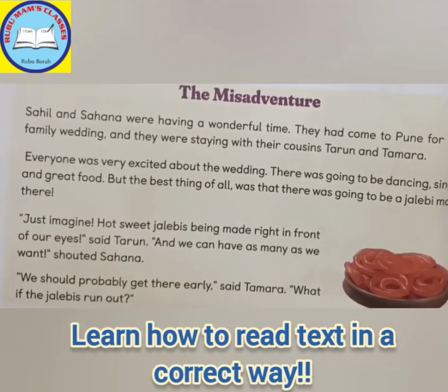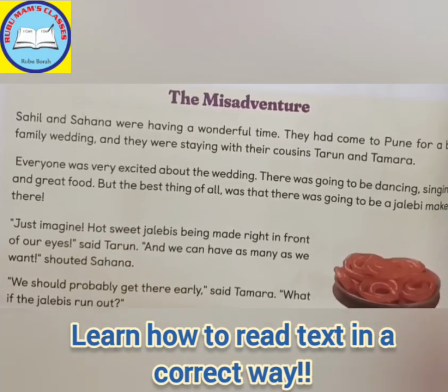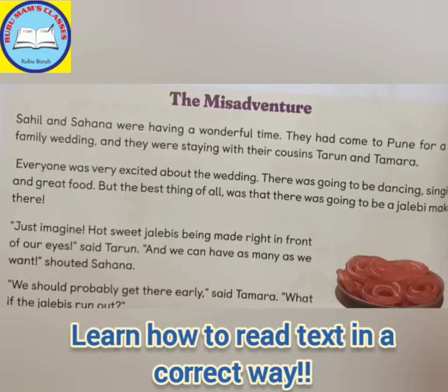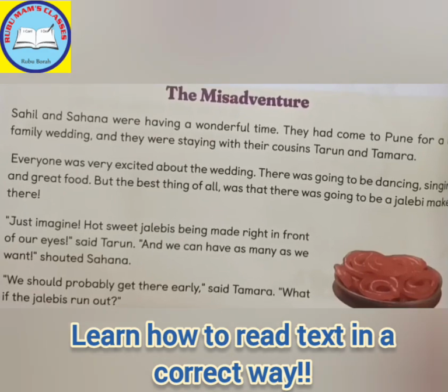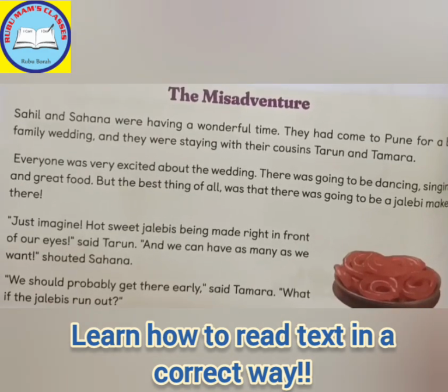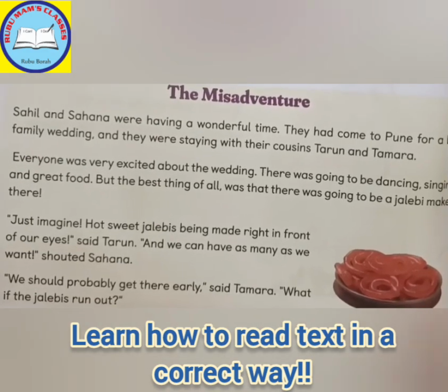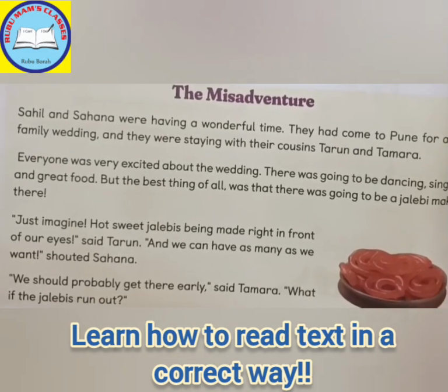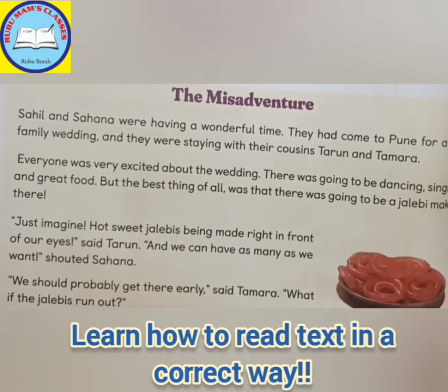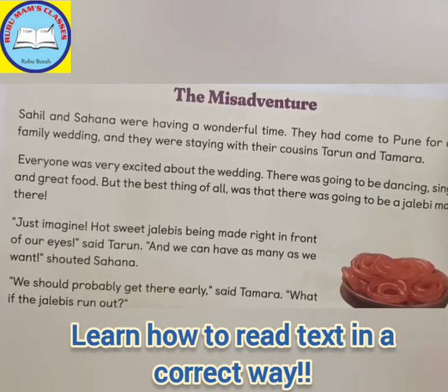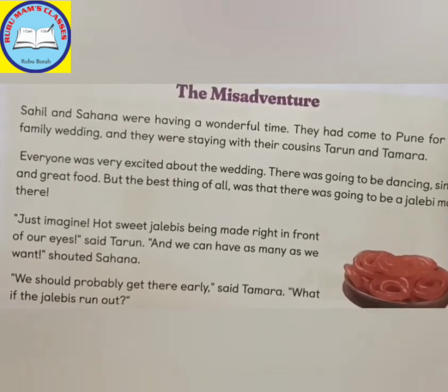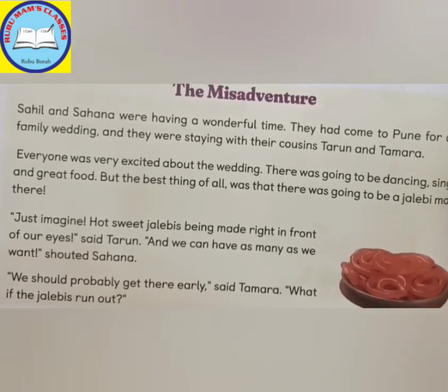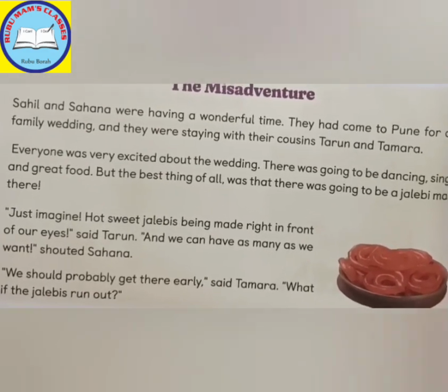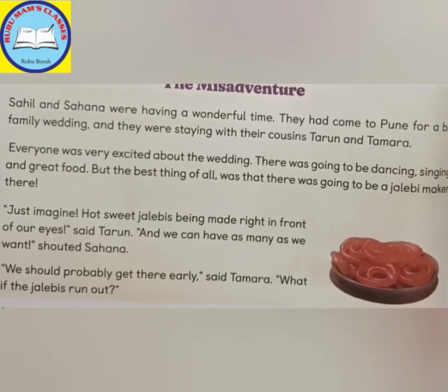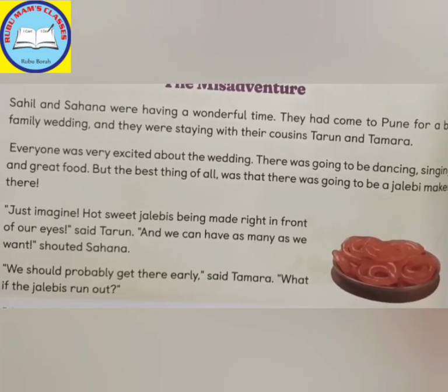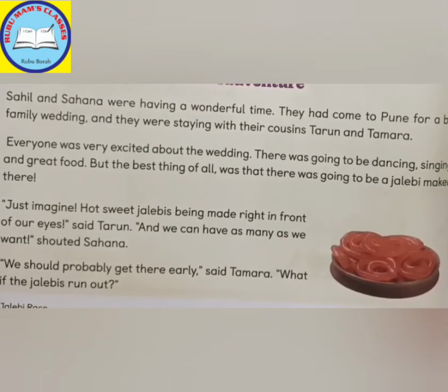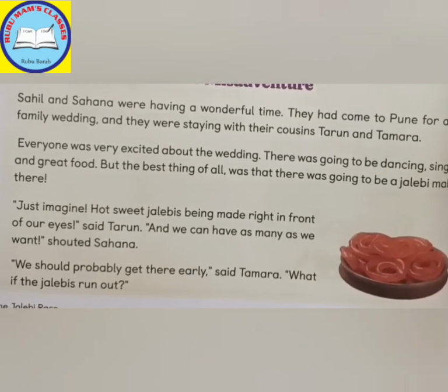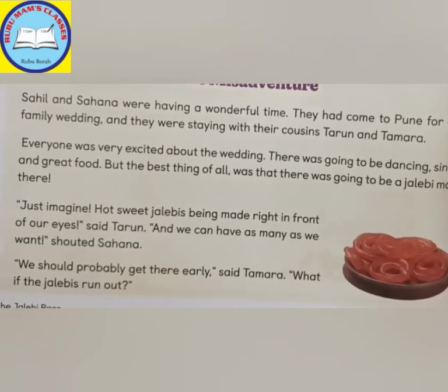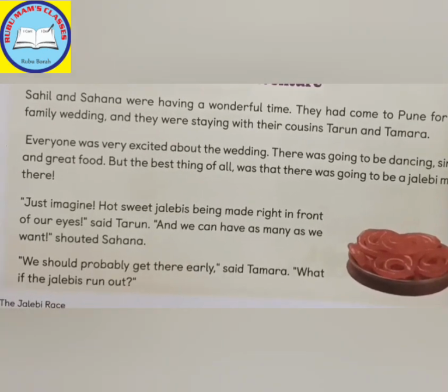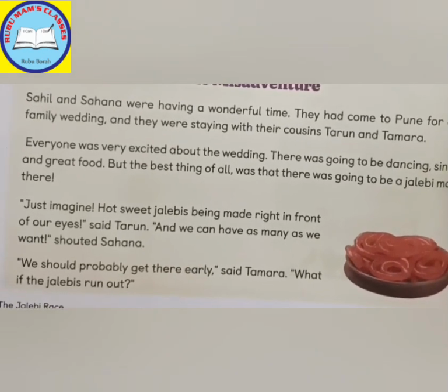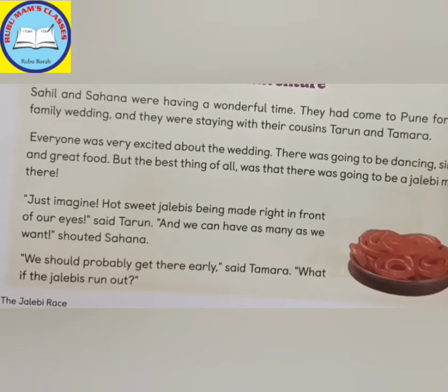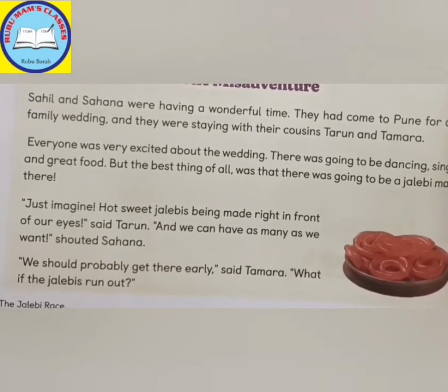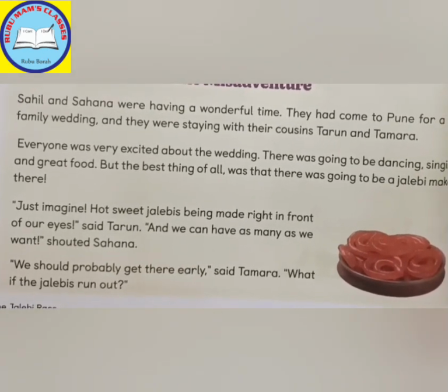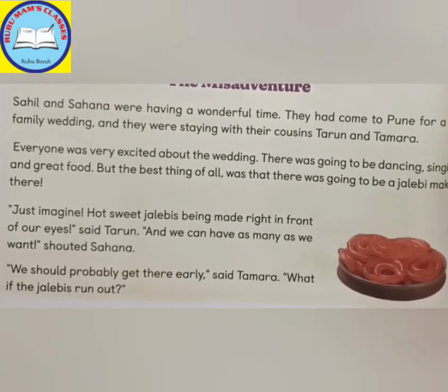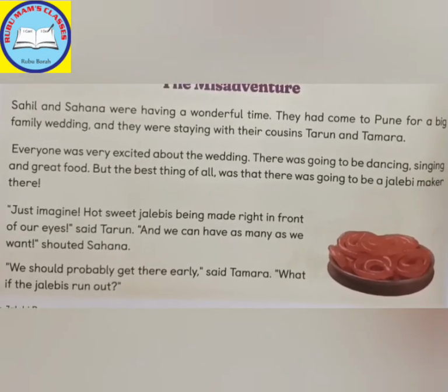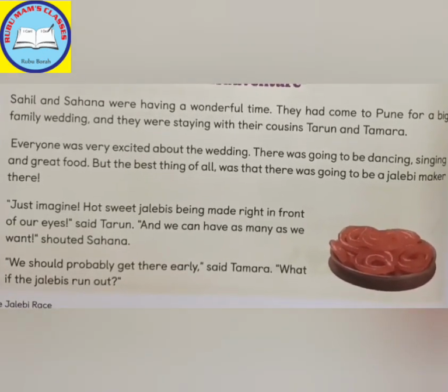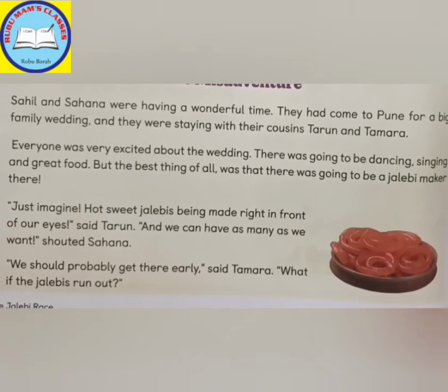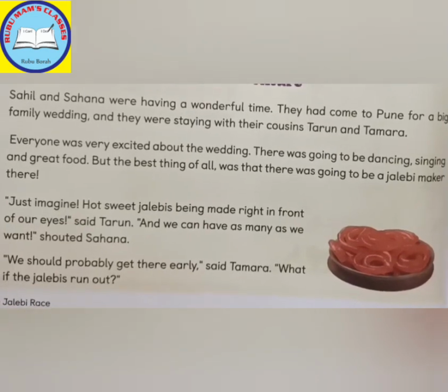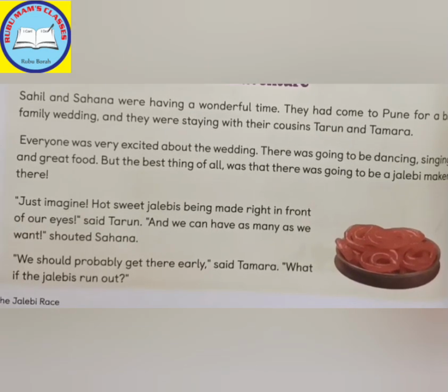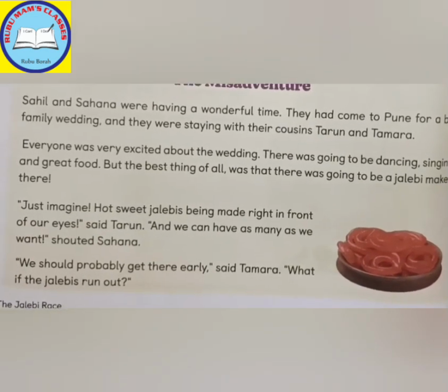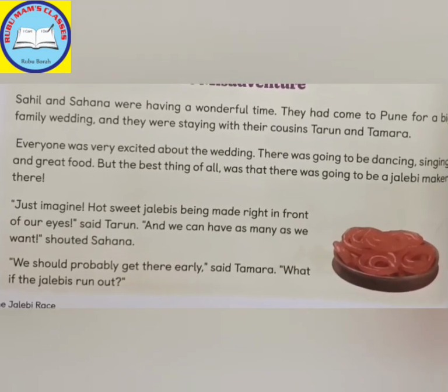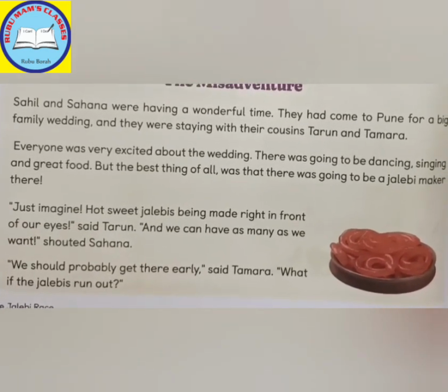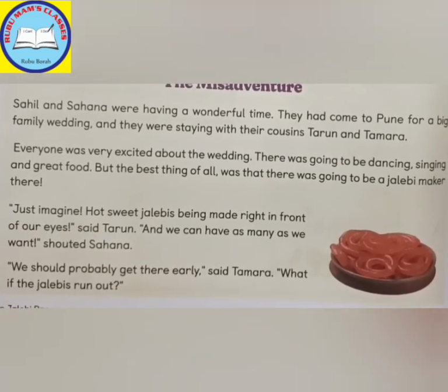The Misadventure. Shahin and Sahana were having a wonderful time. They had come to Pune for a big family wedding and they were staying with their cousins Tarun and Tamara. Everyone was very excited about the wedding.